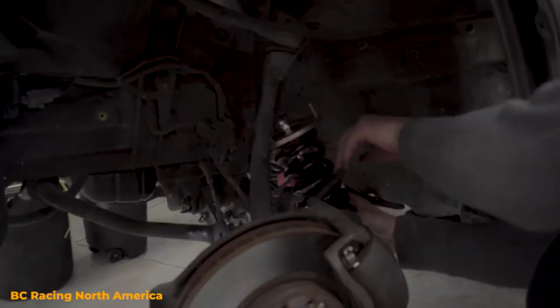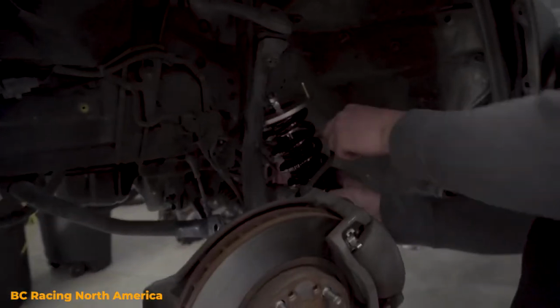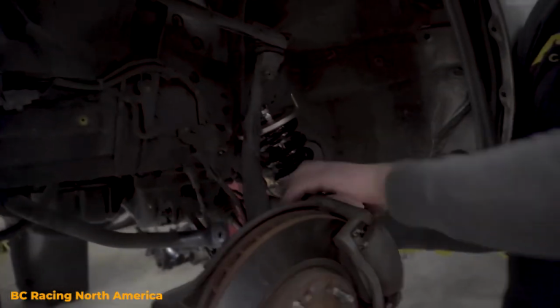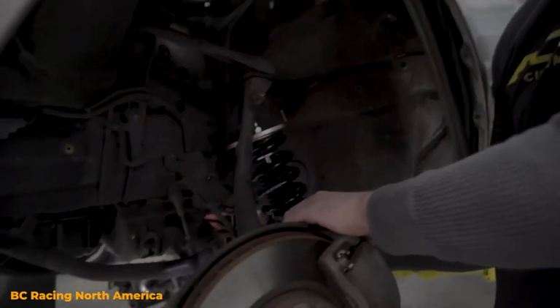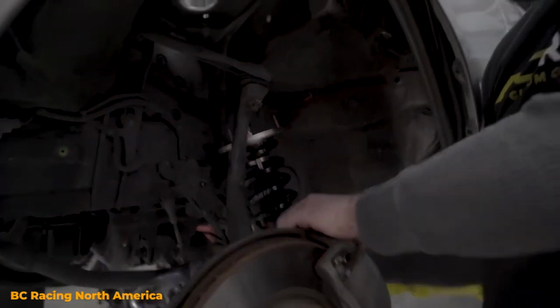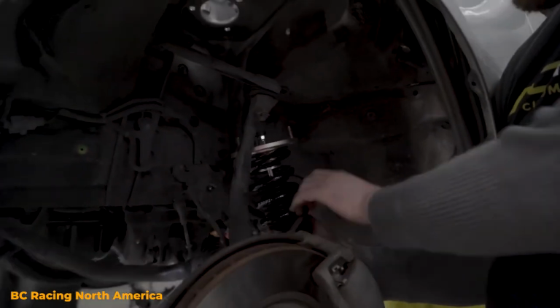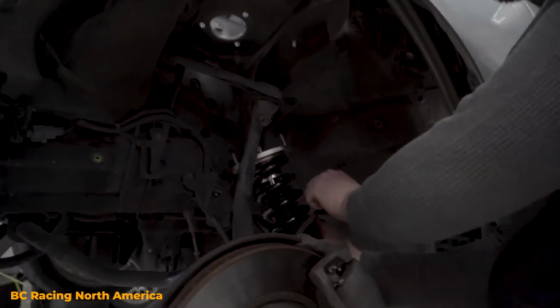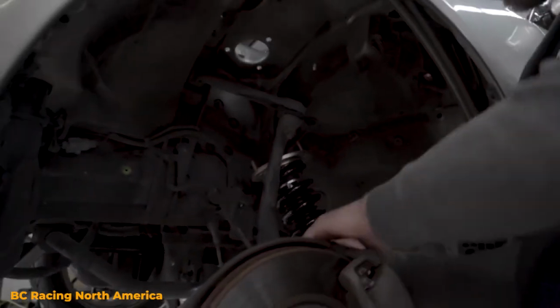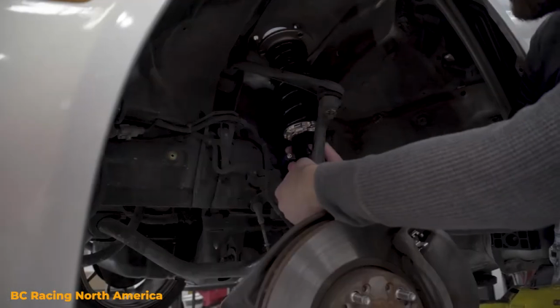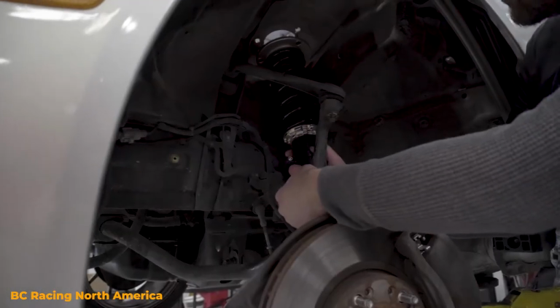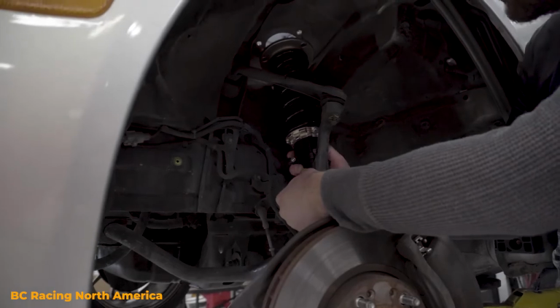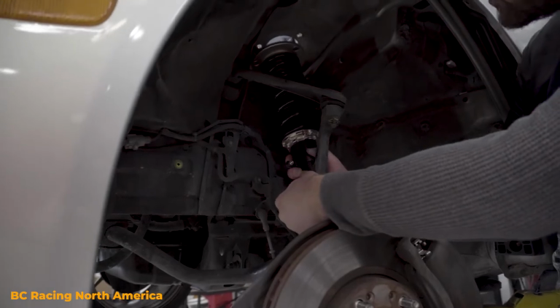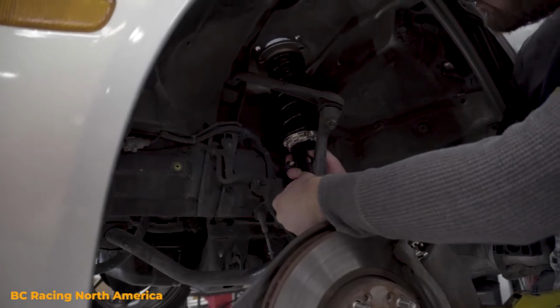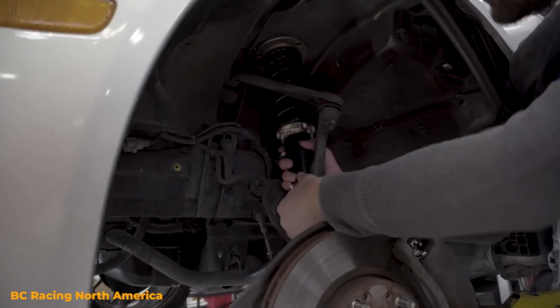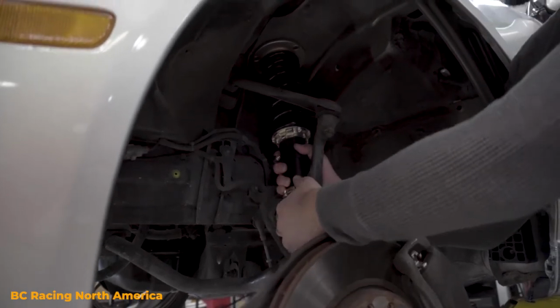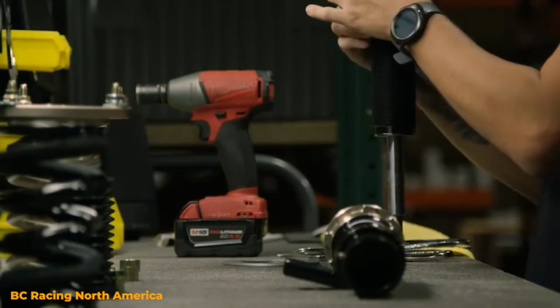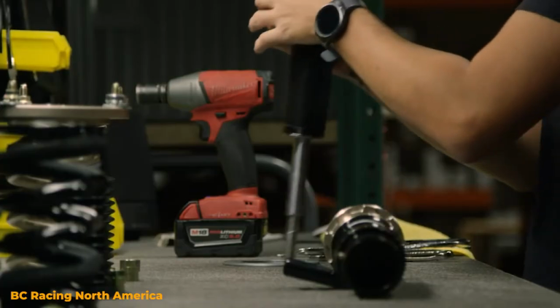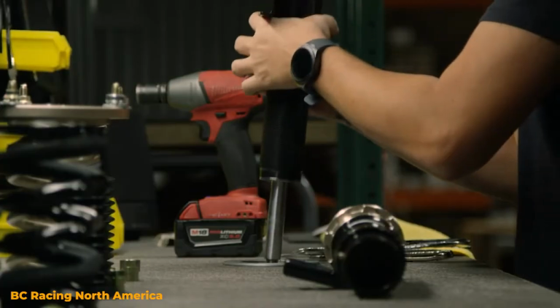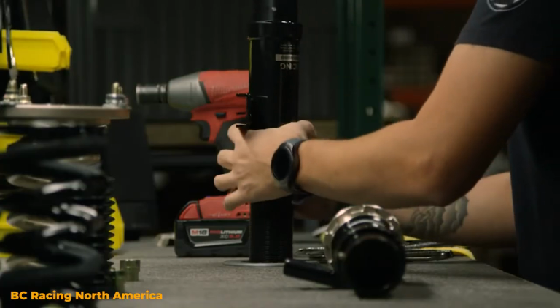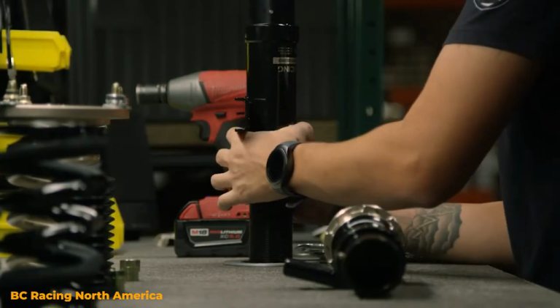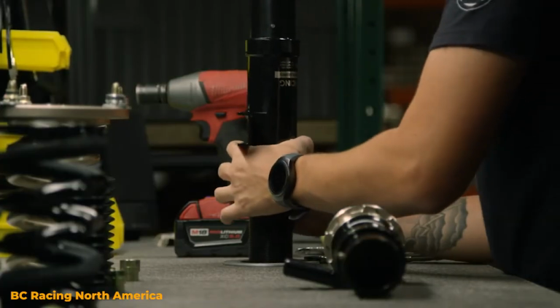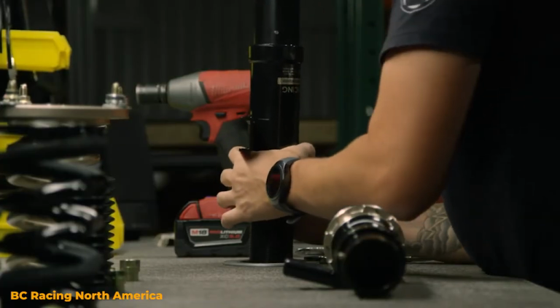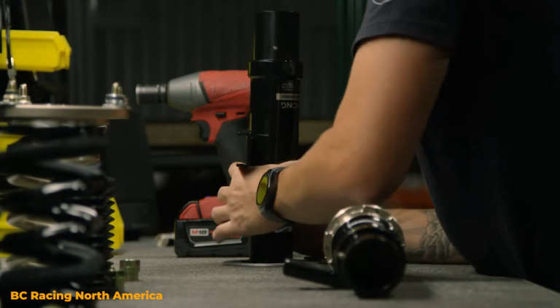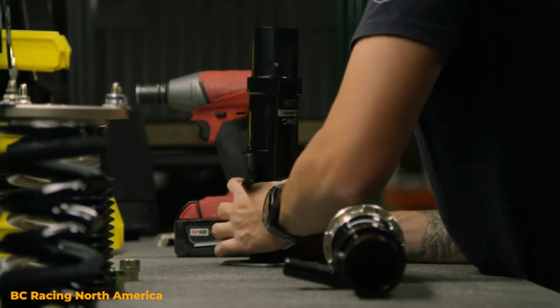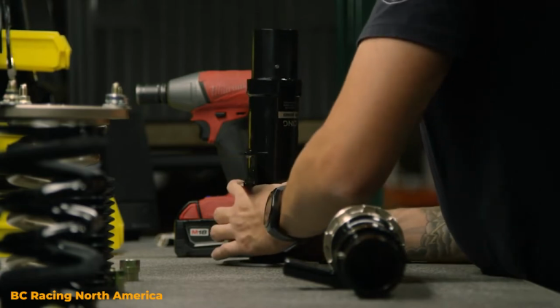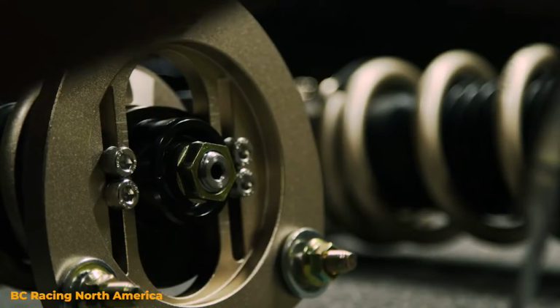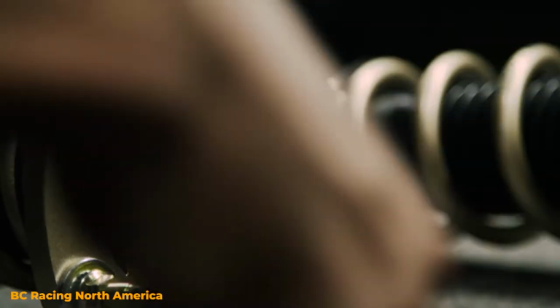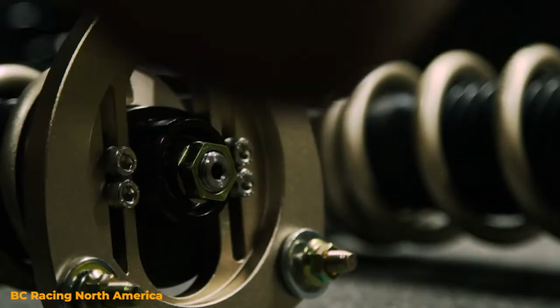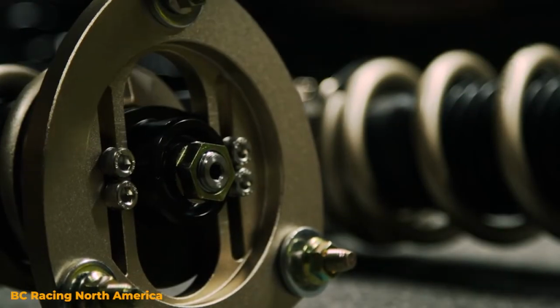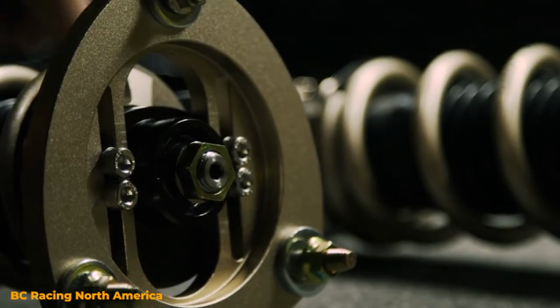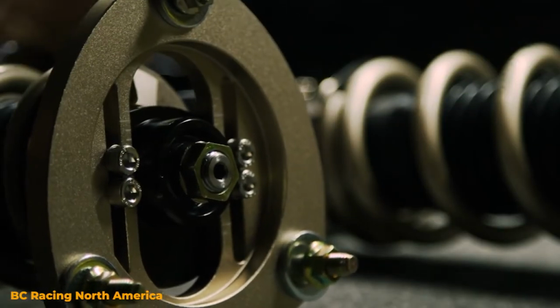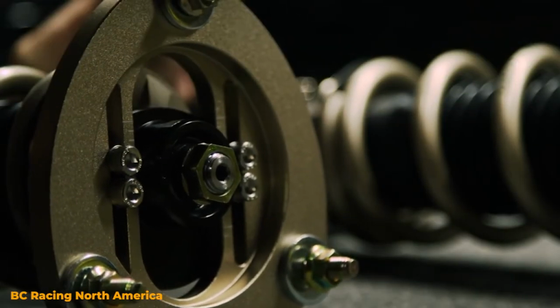While coilovers might not provide as much comfort as stock suspension, that doesn't mean installing coilovers on your car will absolutely ruin the ride quality. A lot of coilovers, such as the BC Racing VR series, will help improve your car's performance without sacrificing too much comfort.